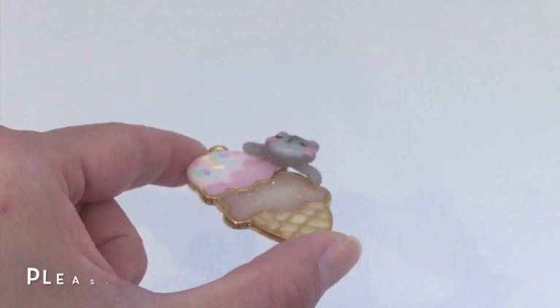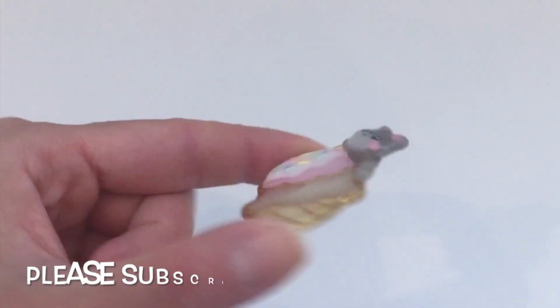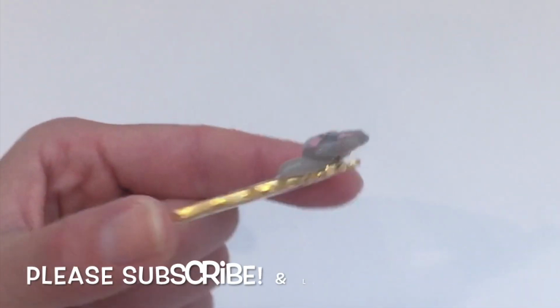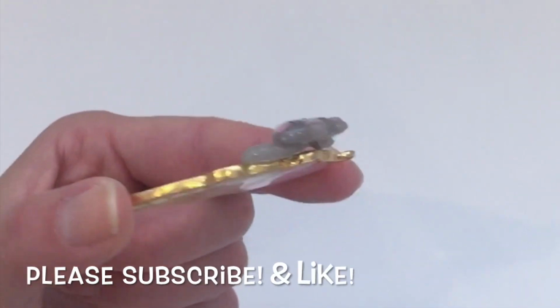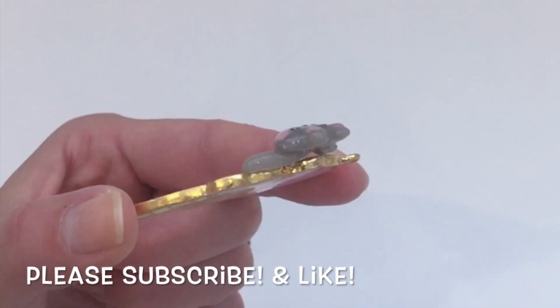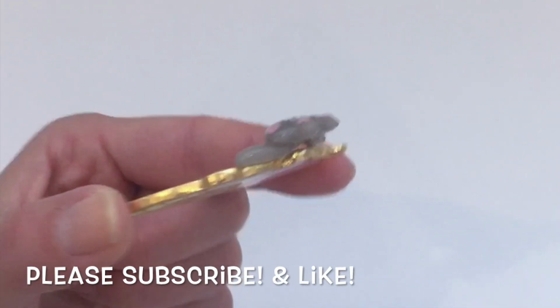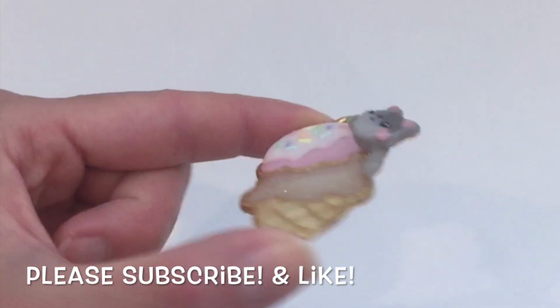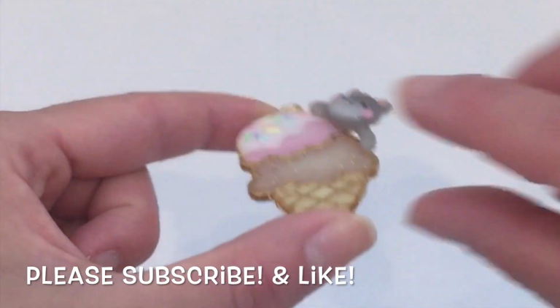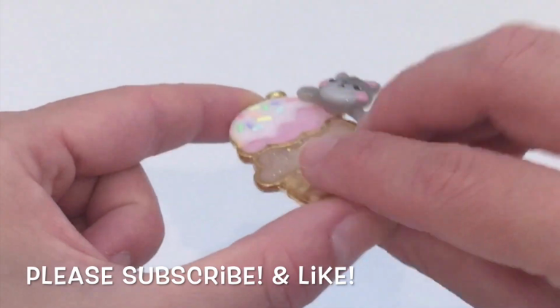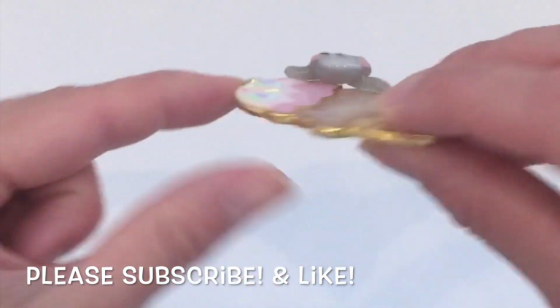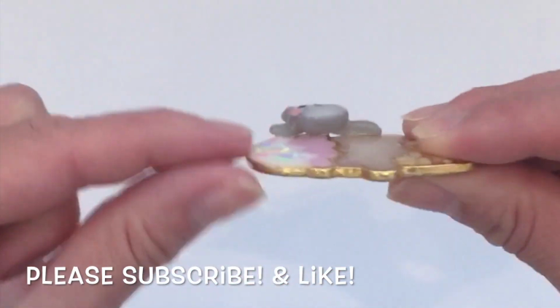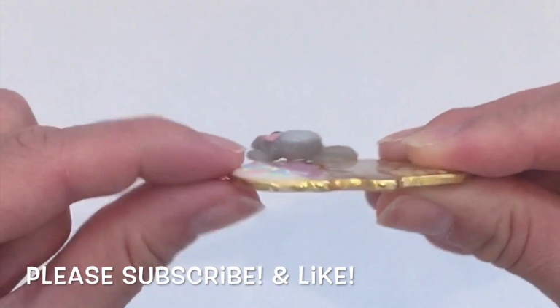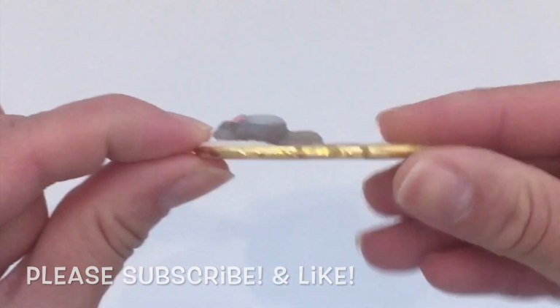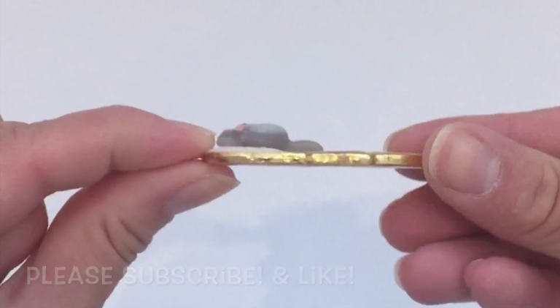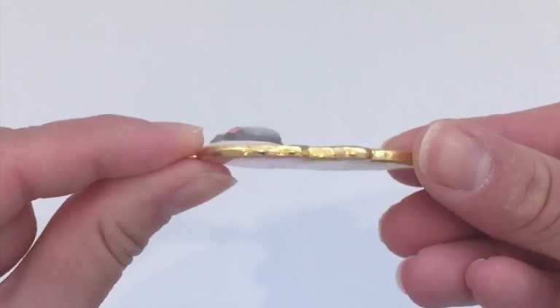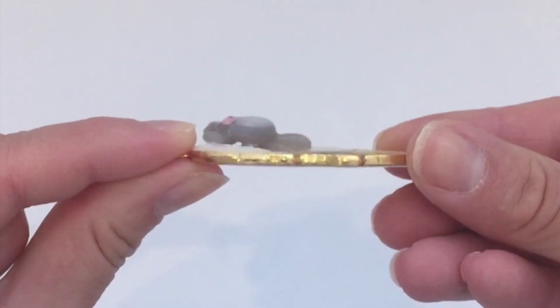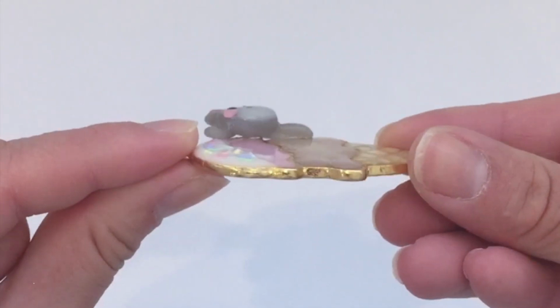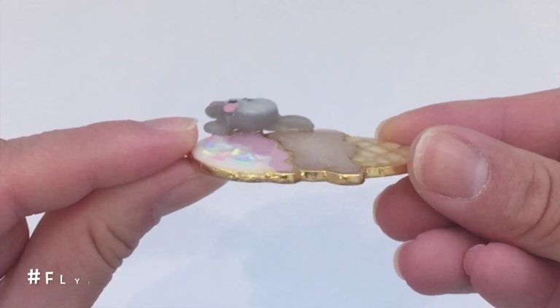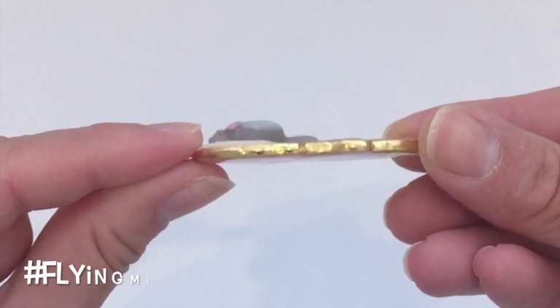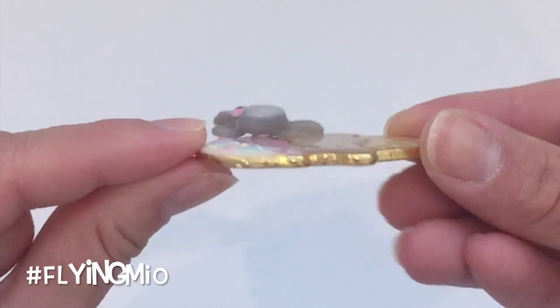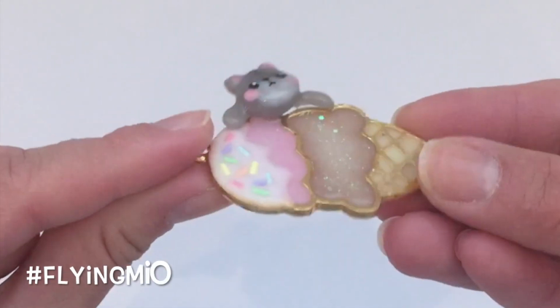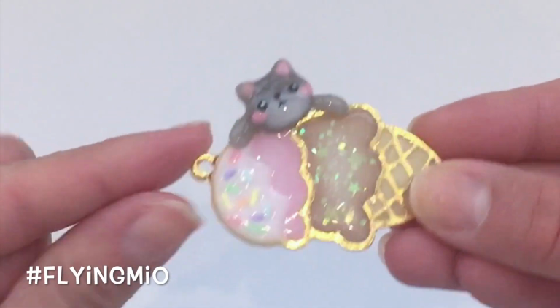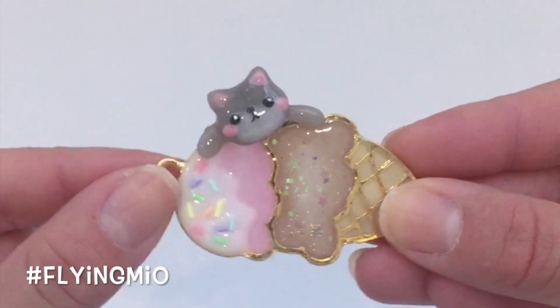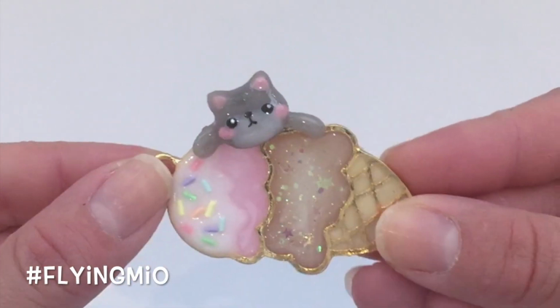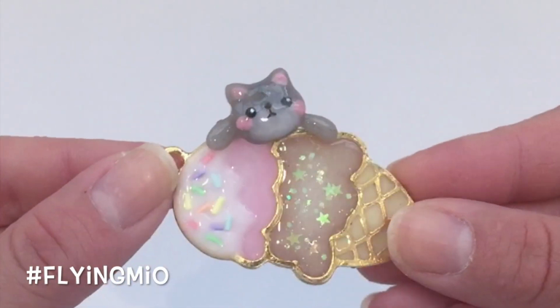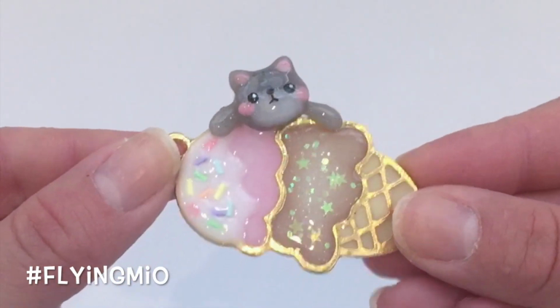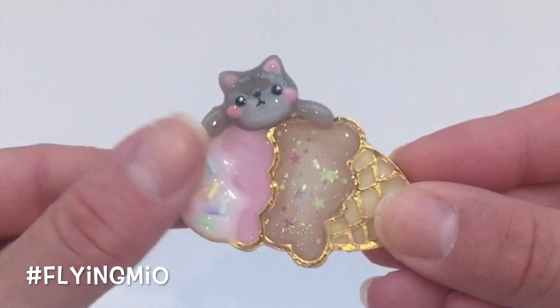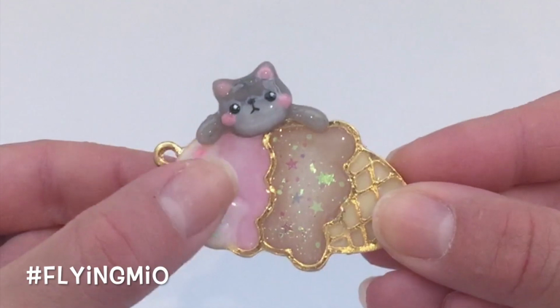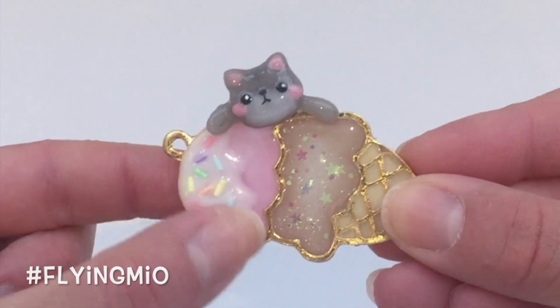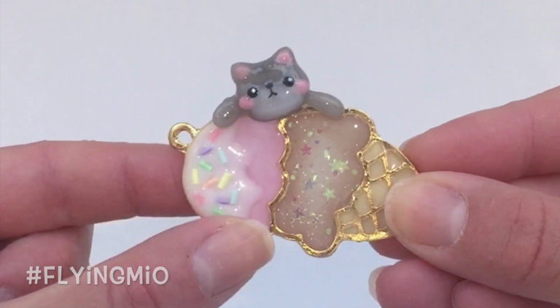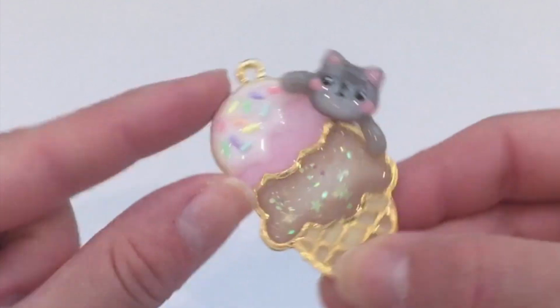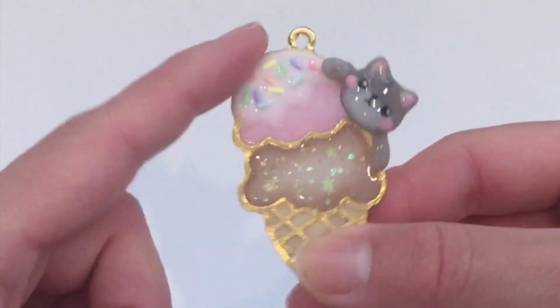For more videos like these, please subscribe and give me a thumbs up if you haven't already. And do subscribe to my Instagram and Twitter if you like more updates about videos to come.